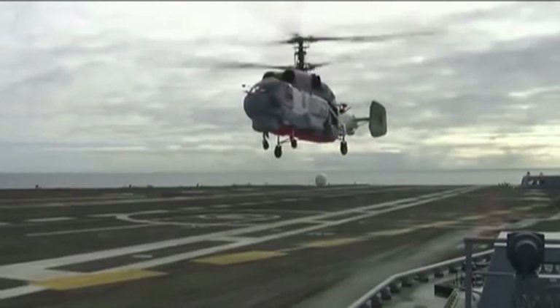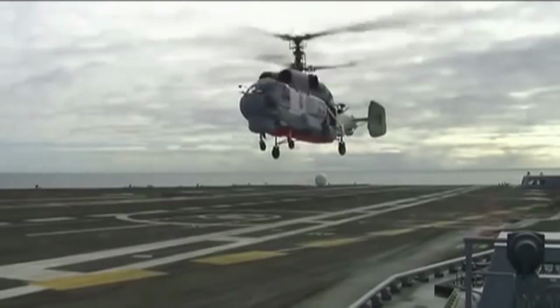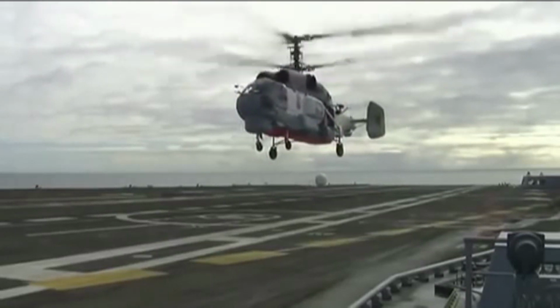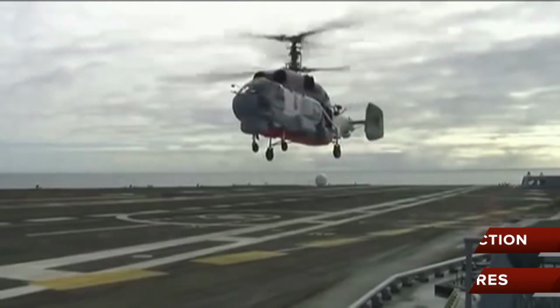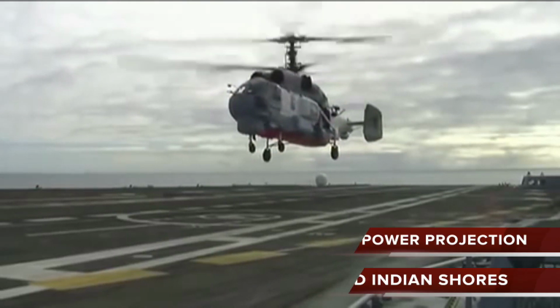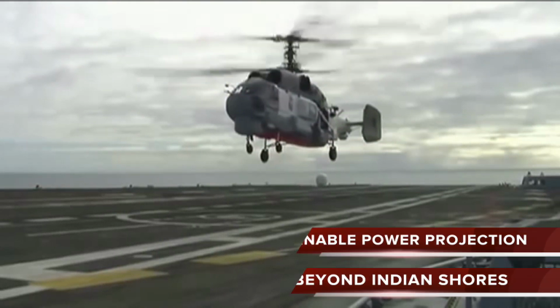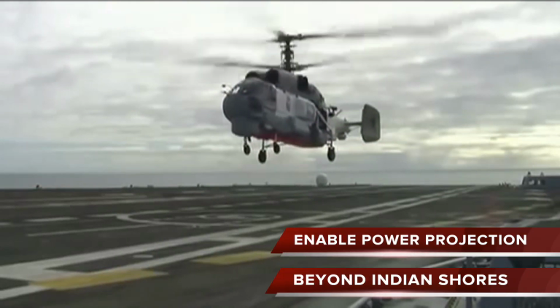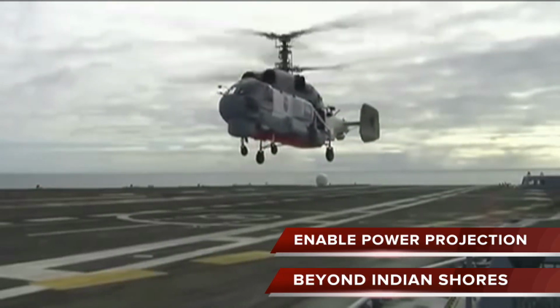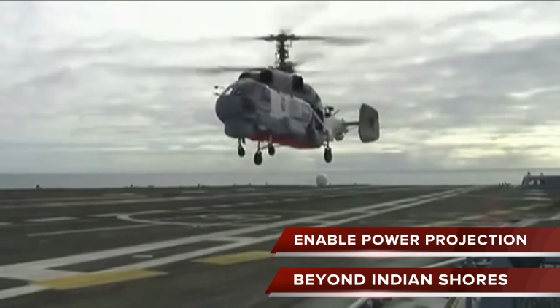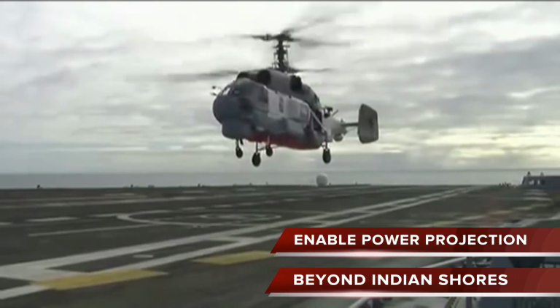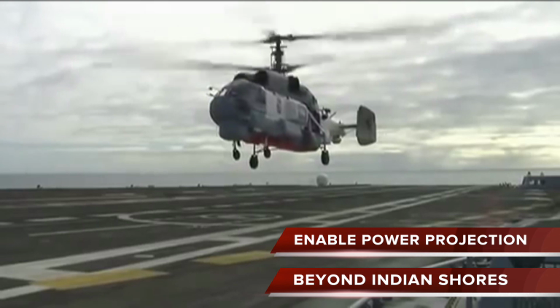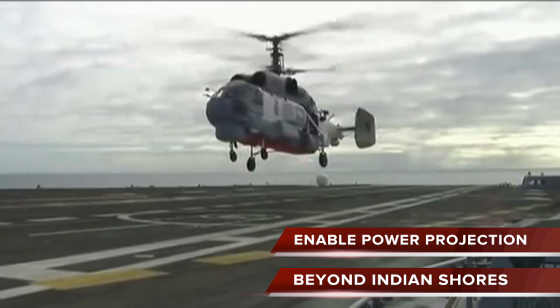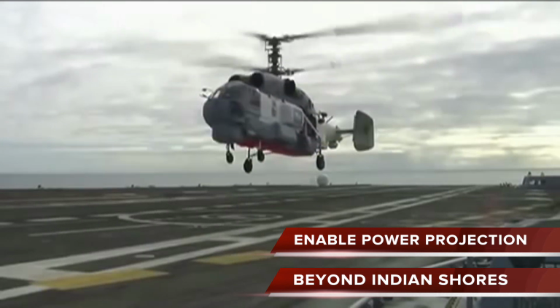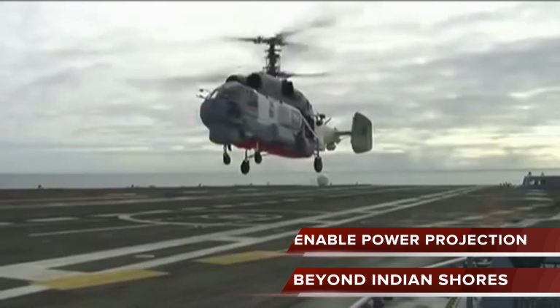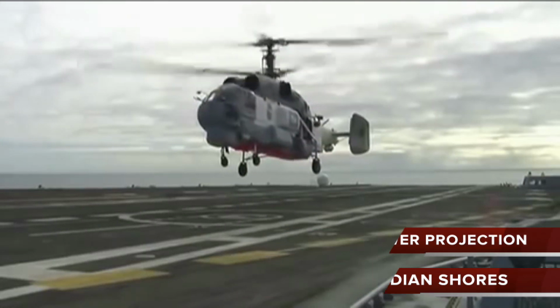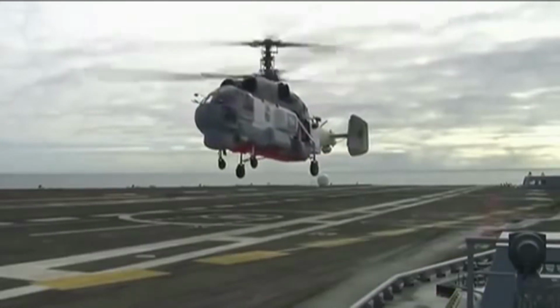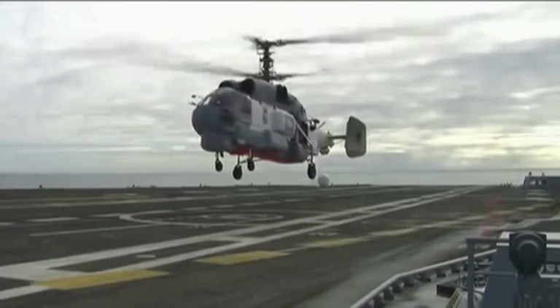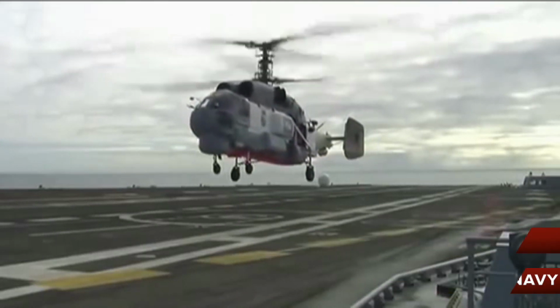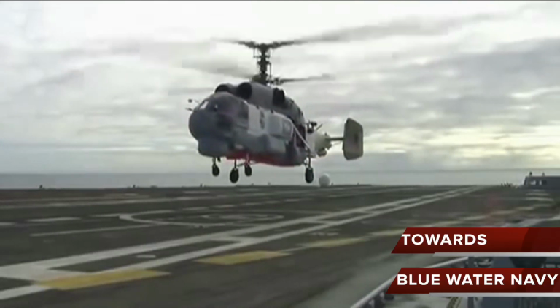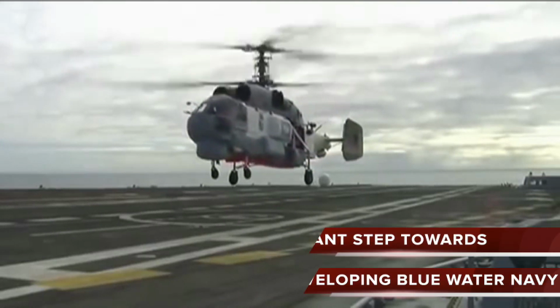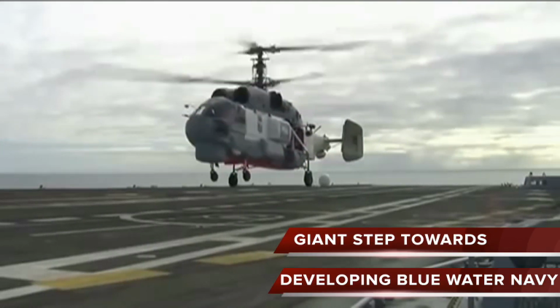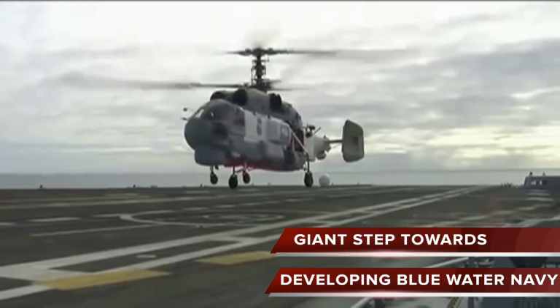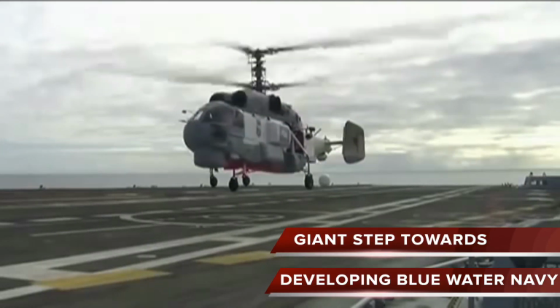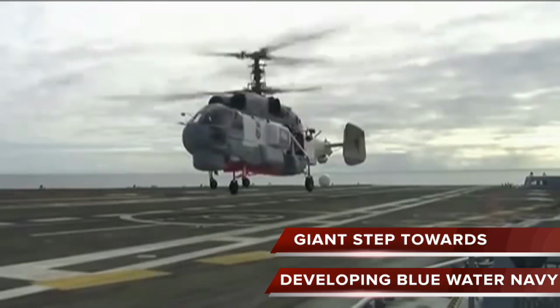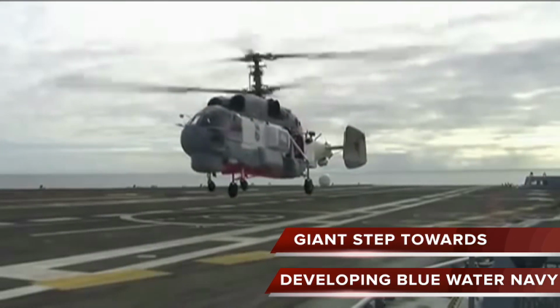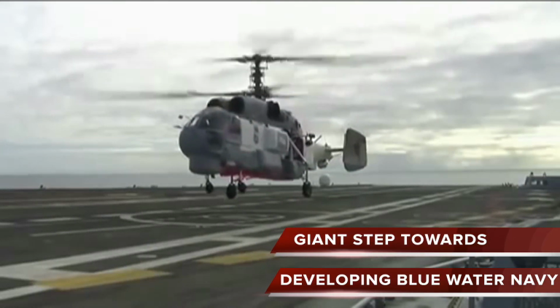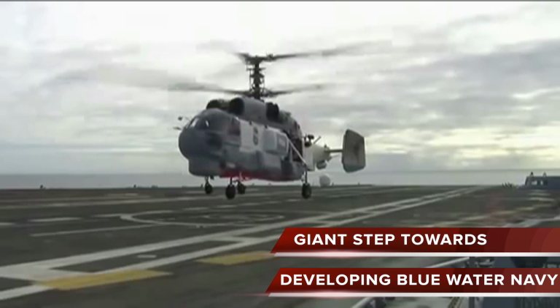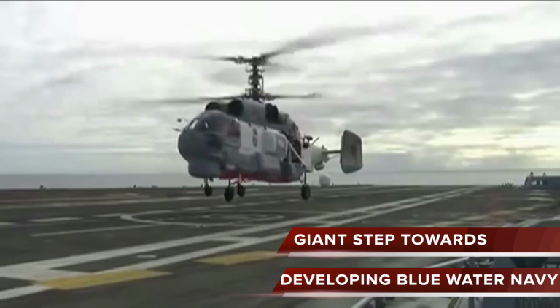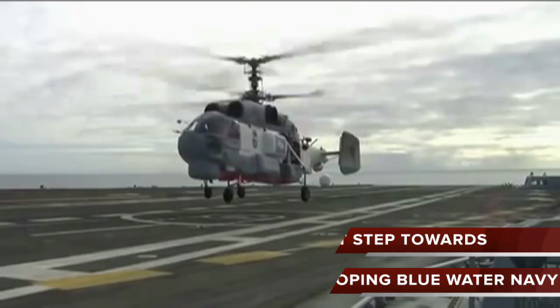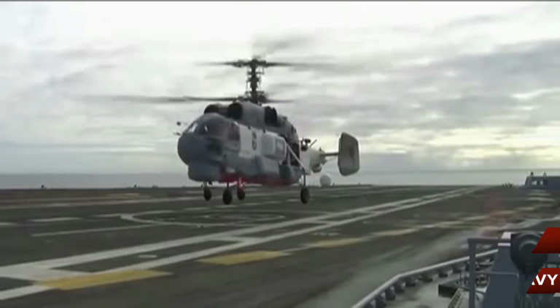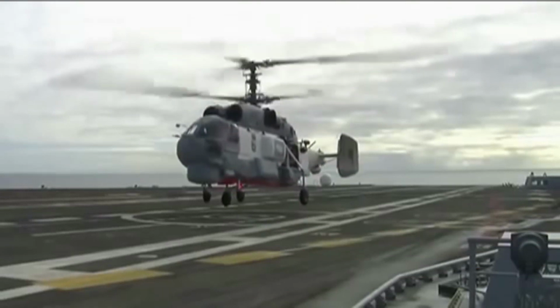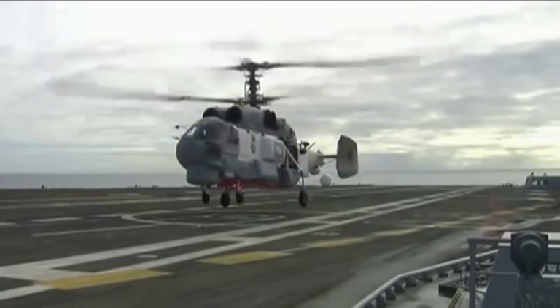INS Vikramaditya will project the power of Indian armed forces far beyond India's coastlines, and is a giant step in India's plan of developing a Blue Water Navy.